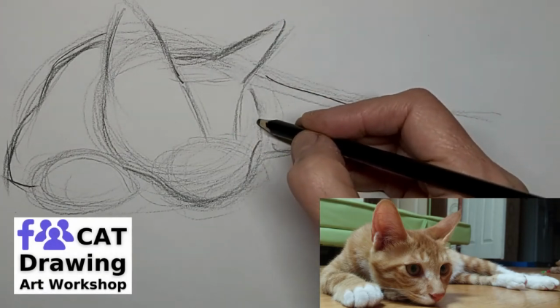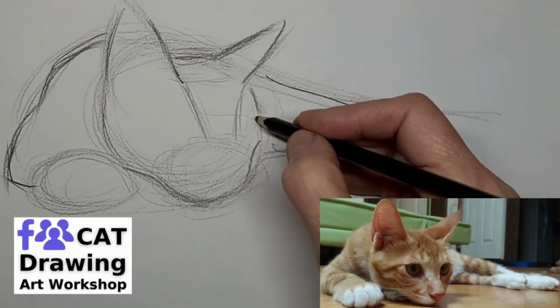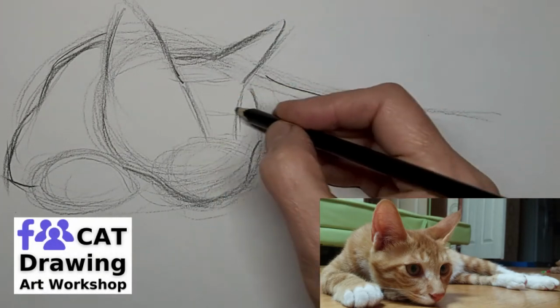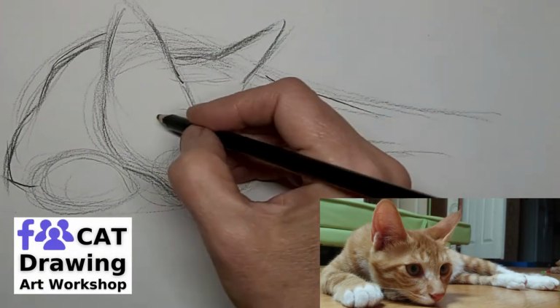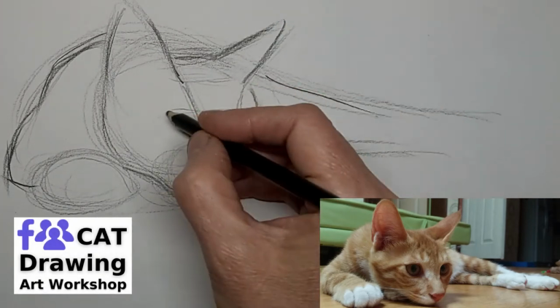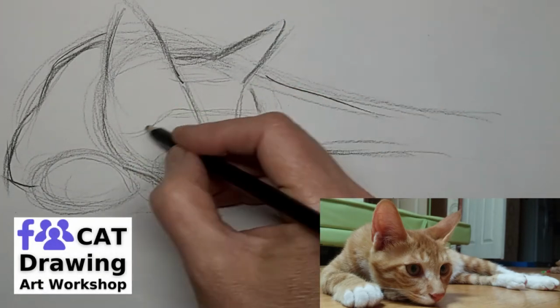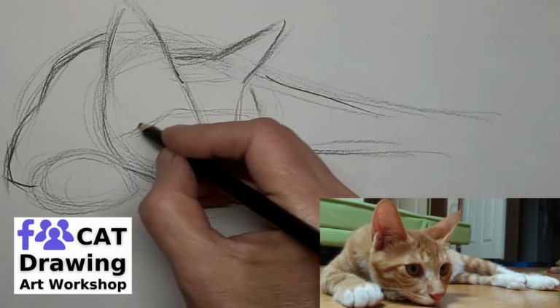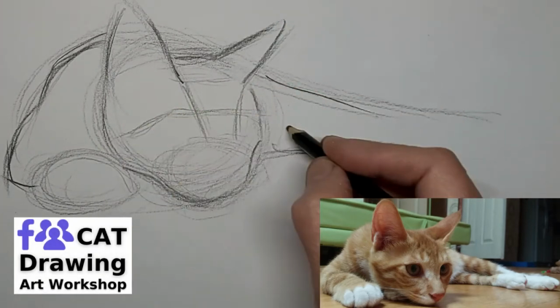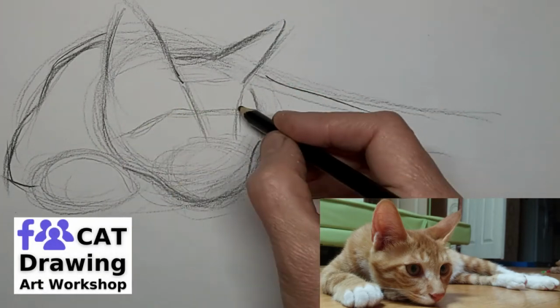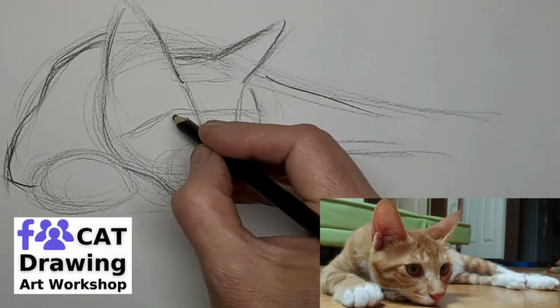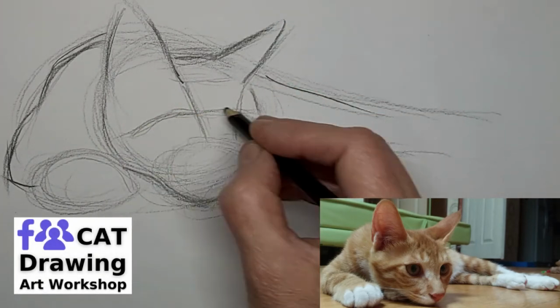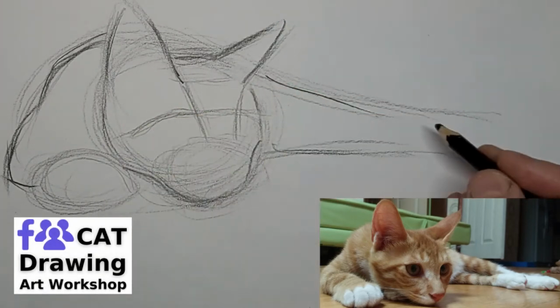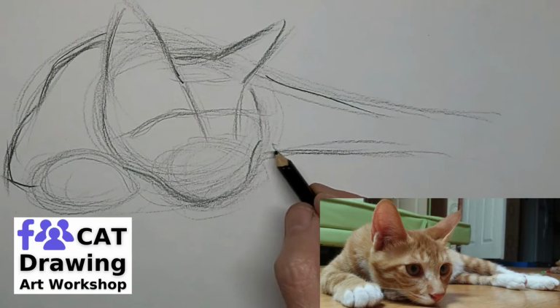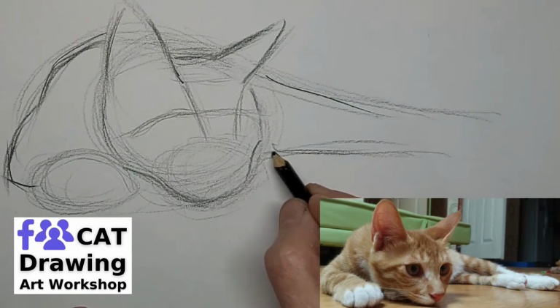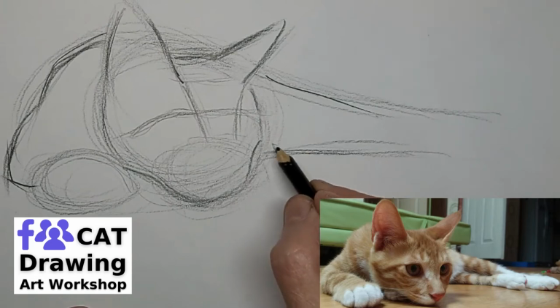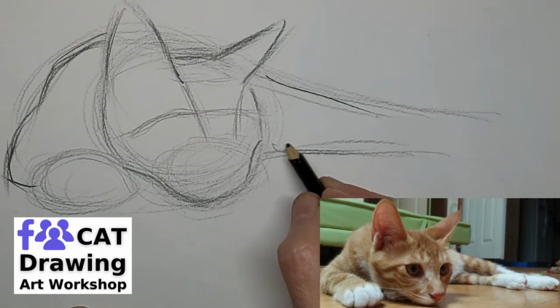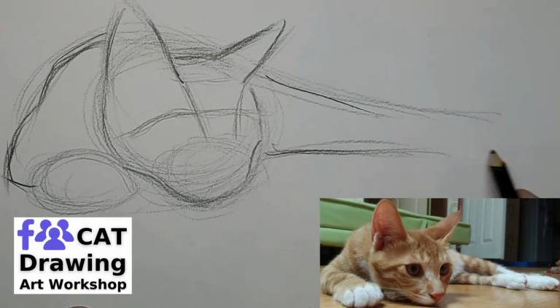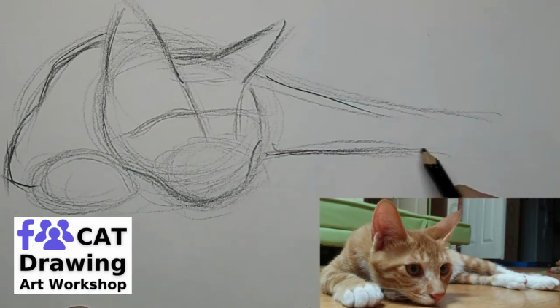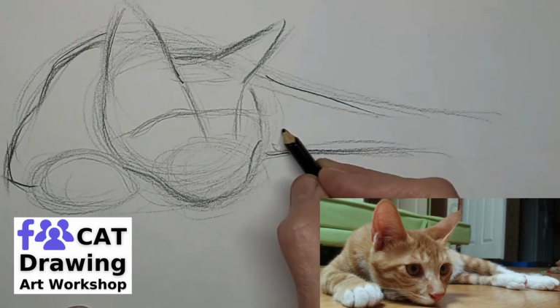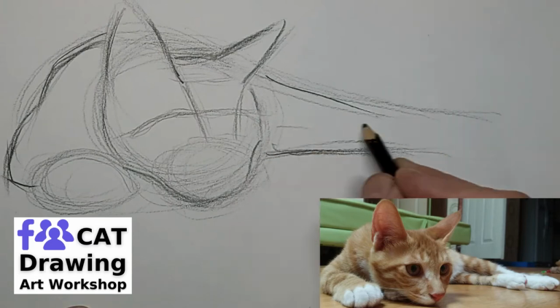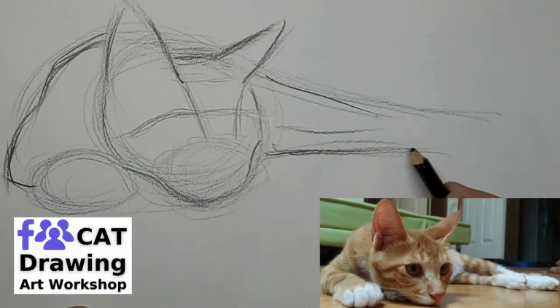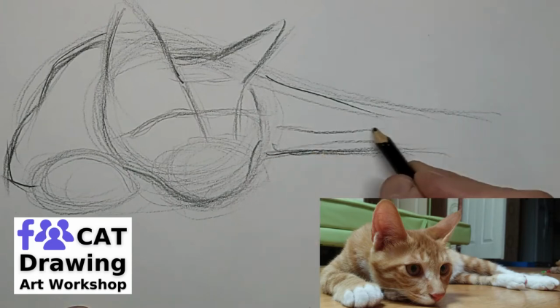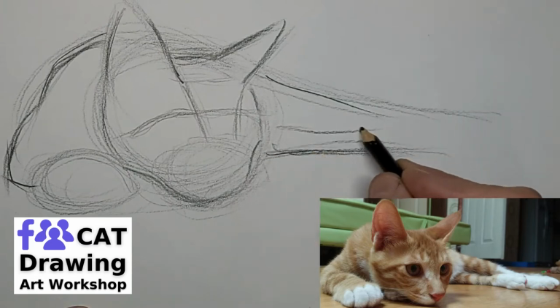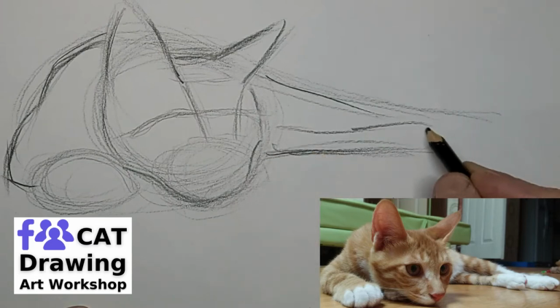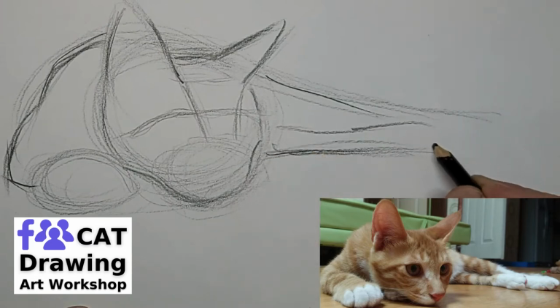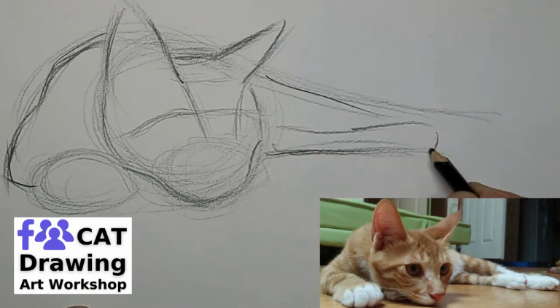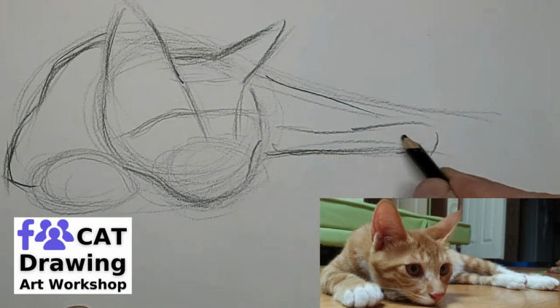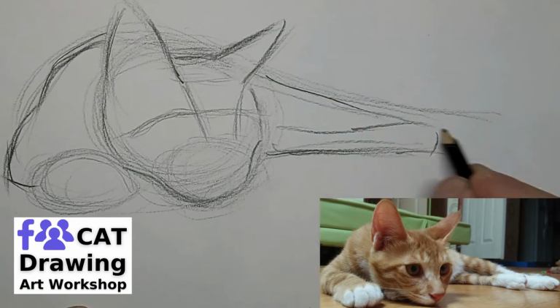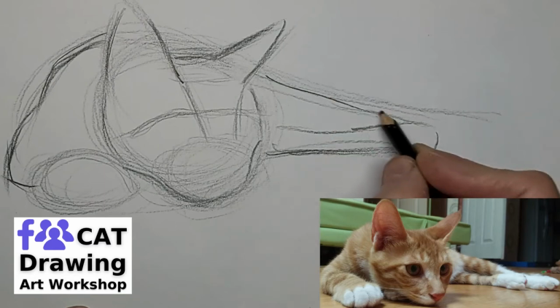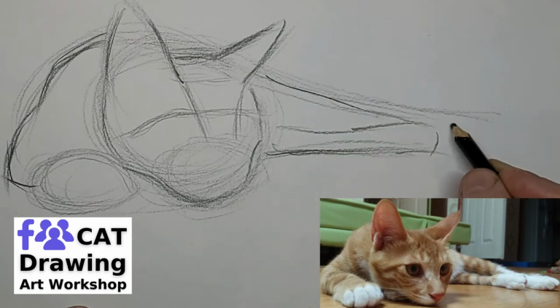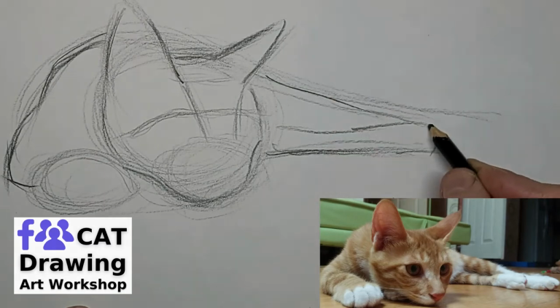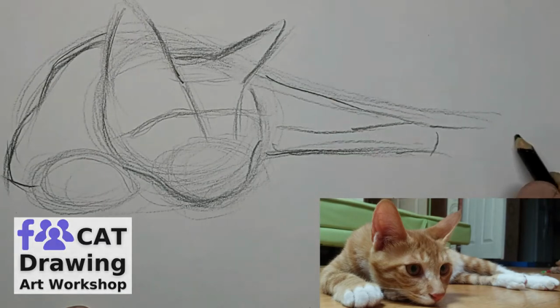You'll find the link to our cat drawing art workshop on Facebook in the video description below. You're welcome to join us if you love drawing cats — help build our community of crazy cat artists.